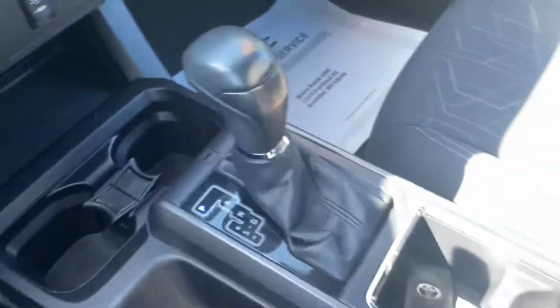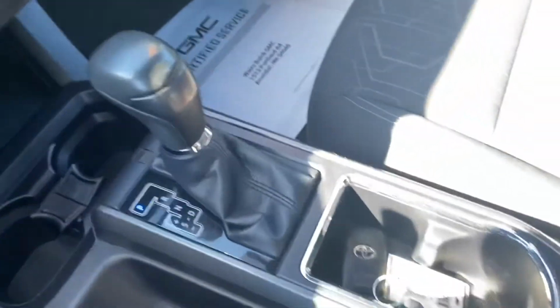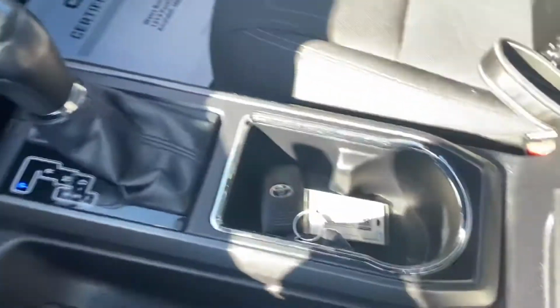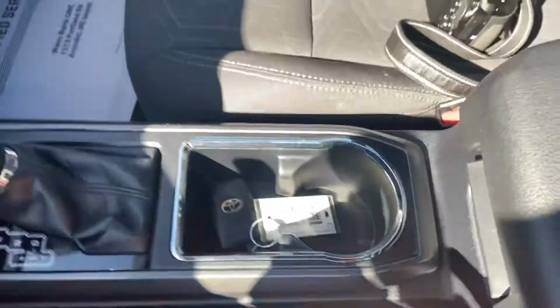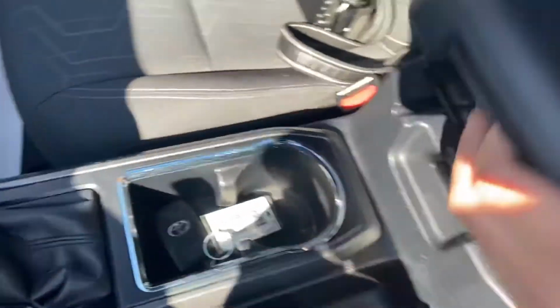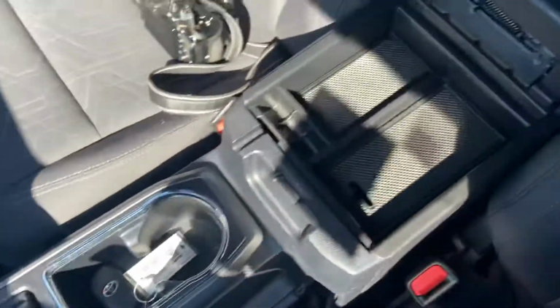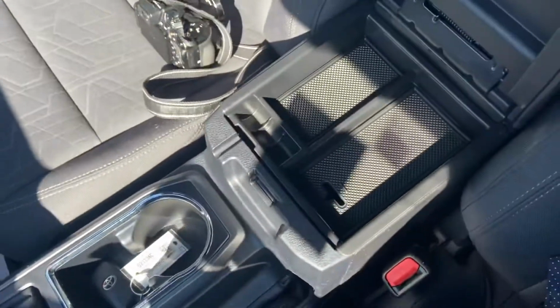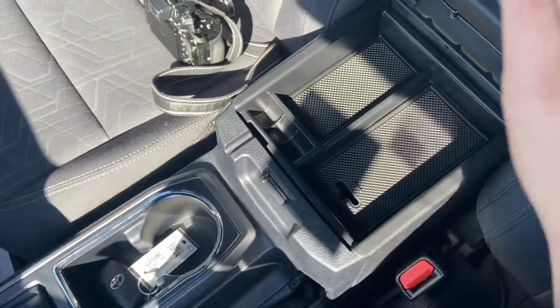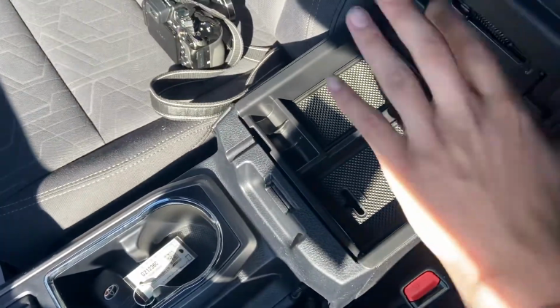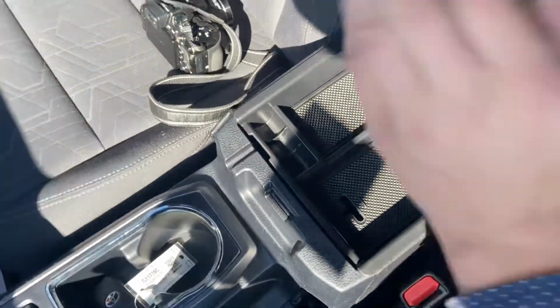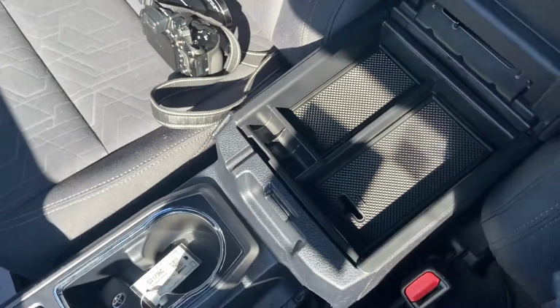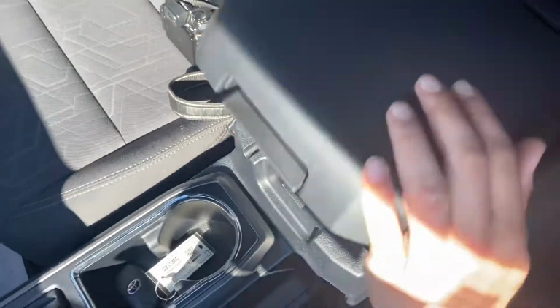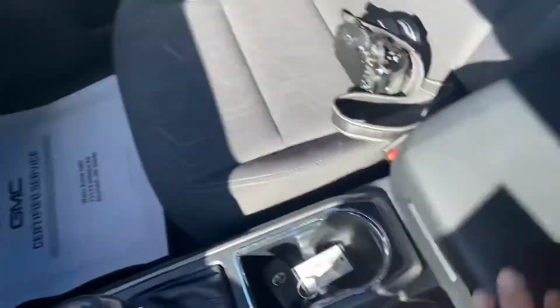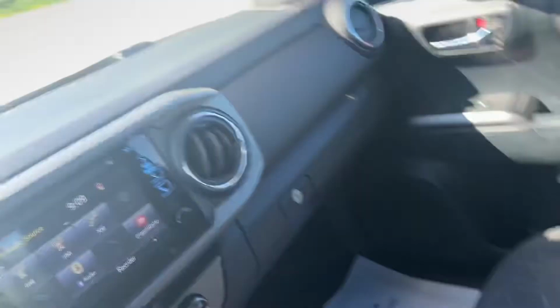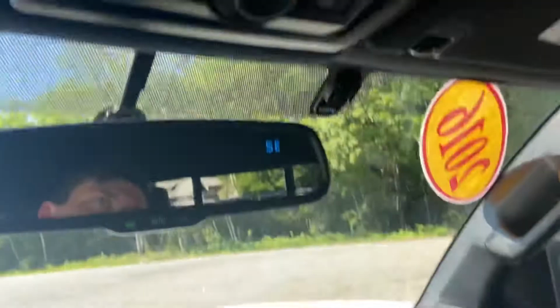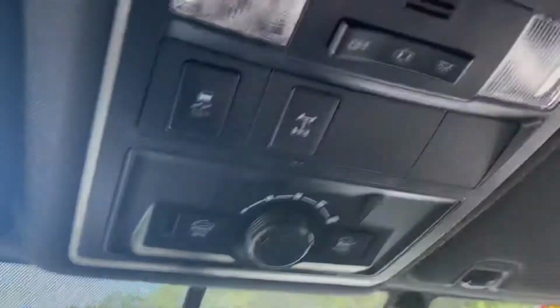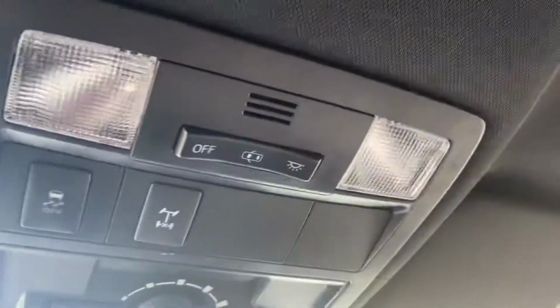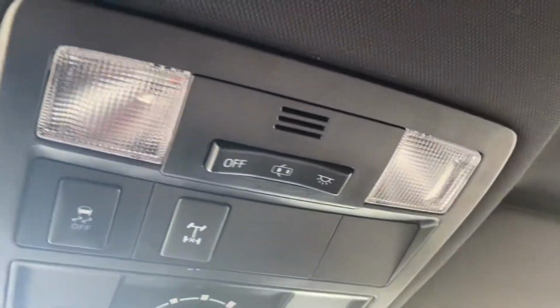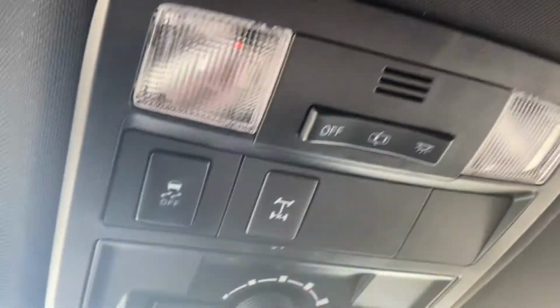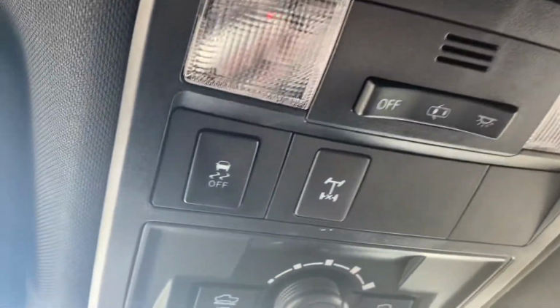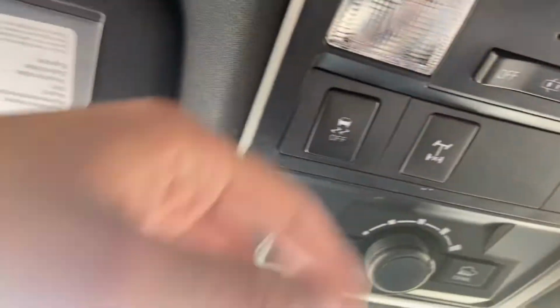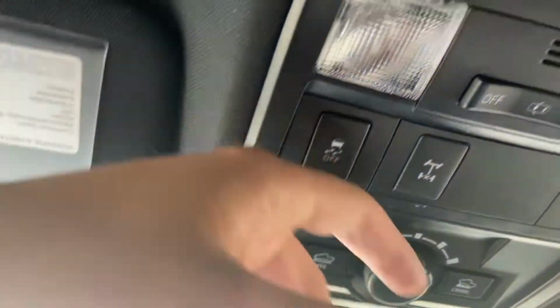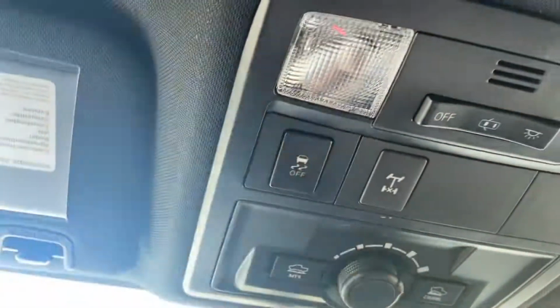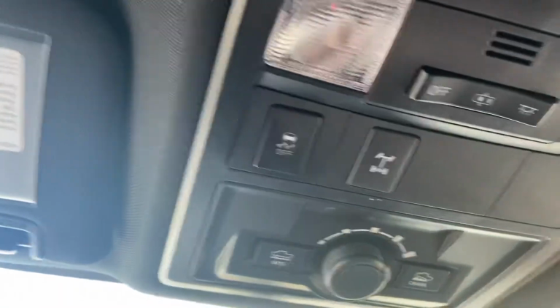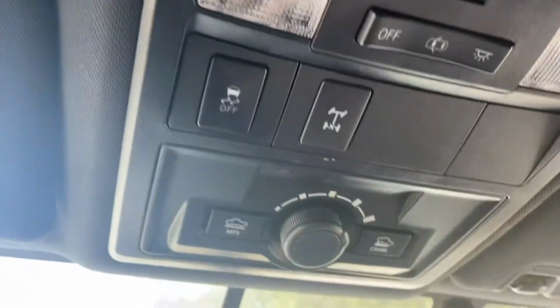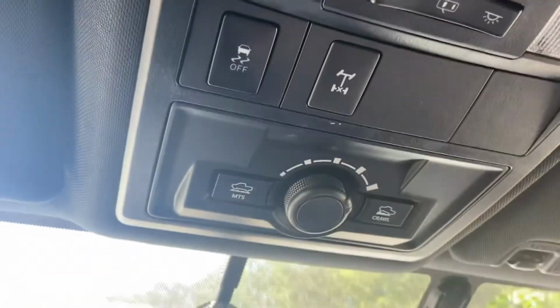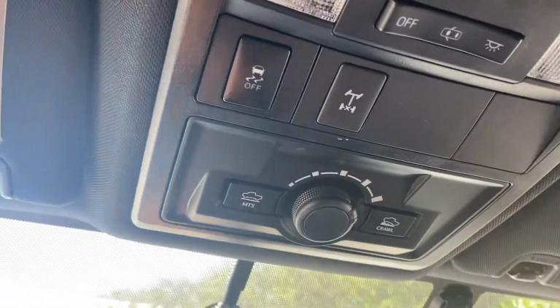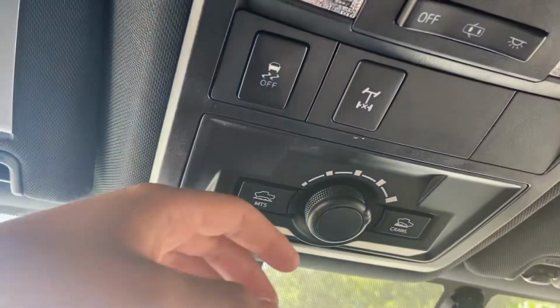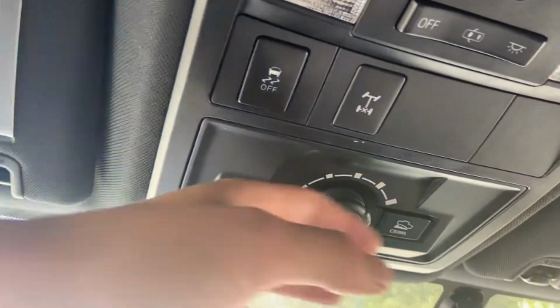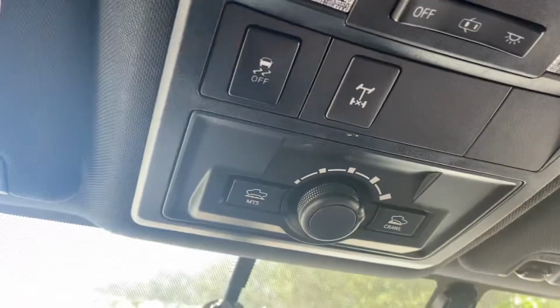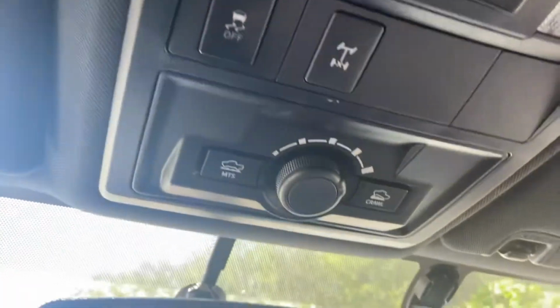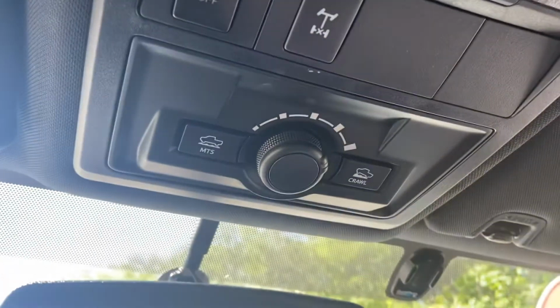Got your shifter, cup holders, and there's some storage space in here with some different shelves. Up here you do have your interior lighting controls, your traction control, your rear diff lock, as well as your rock crawl mode.